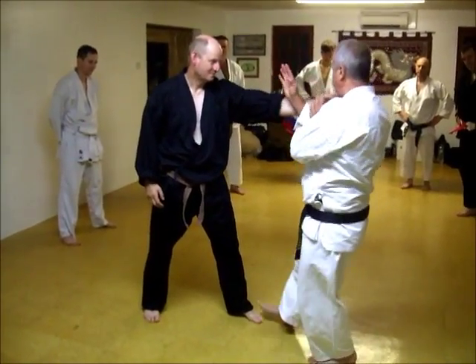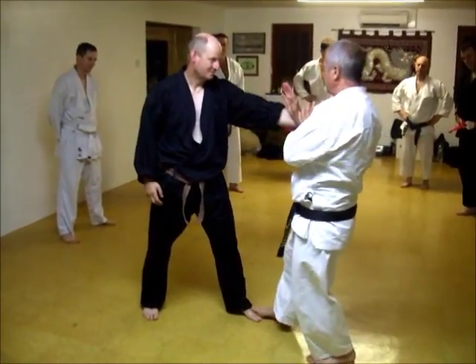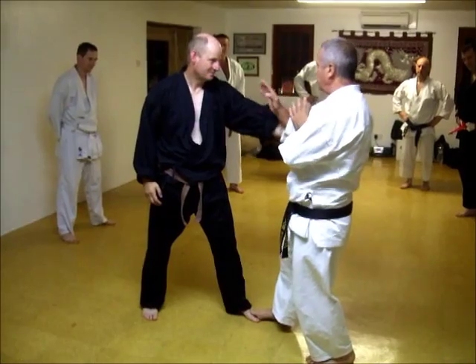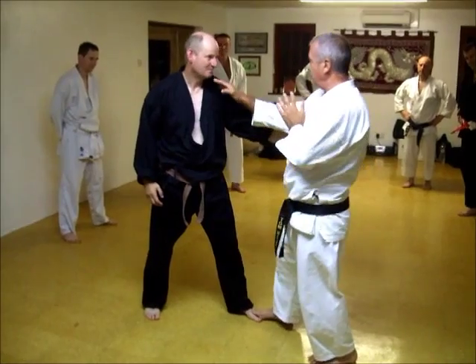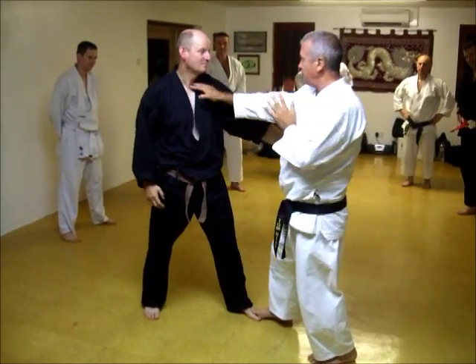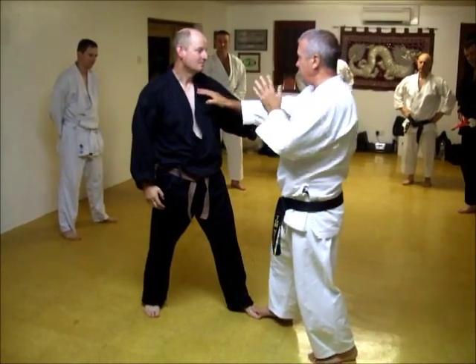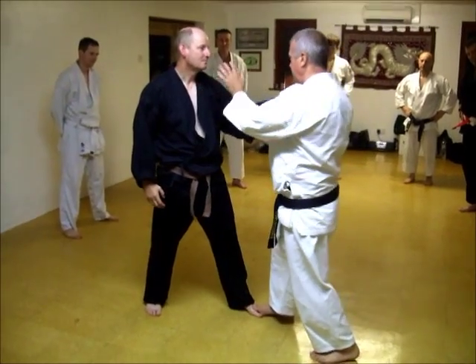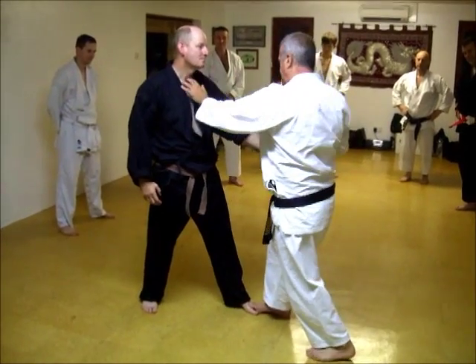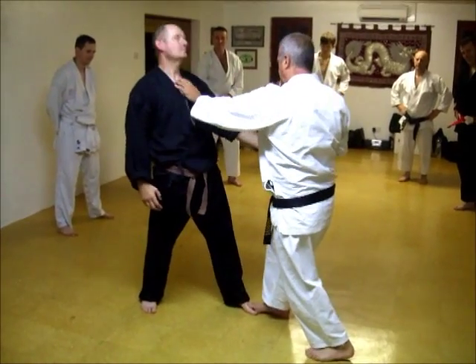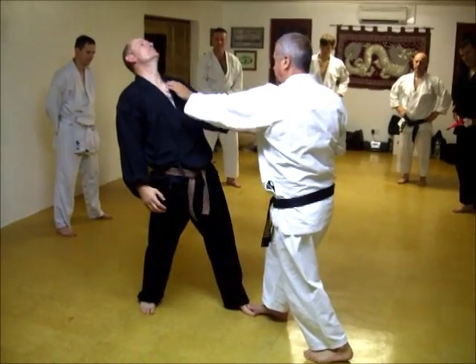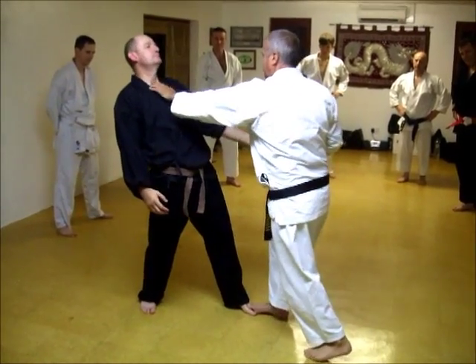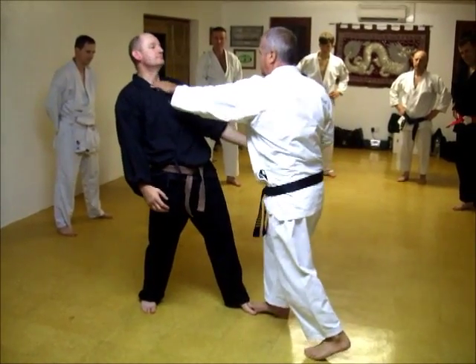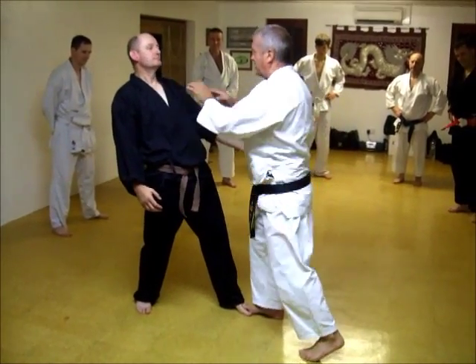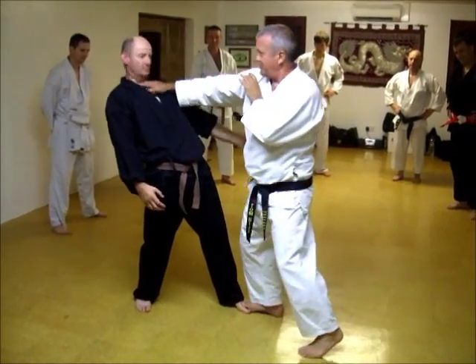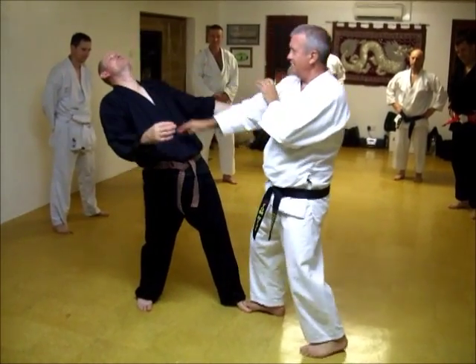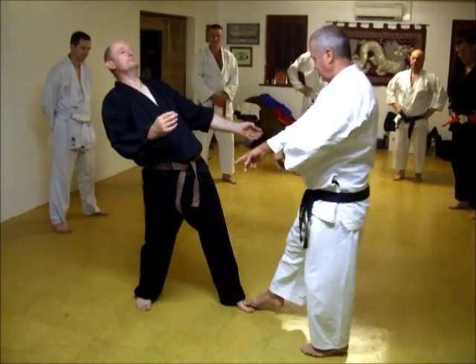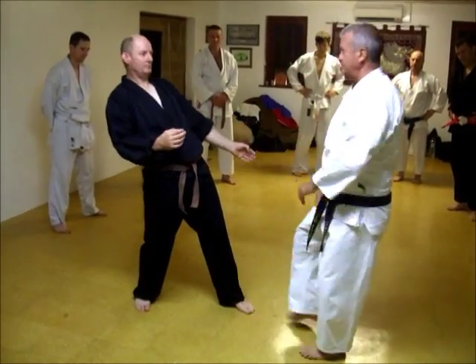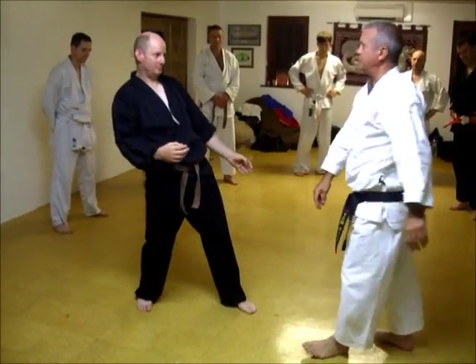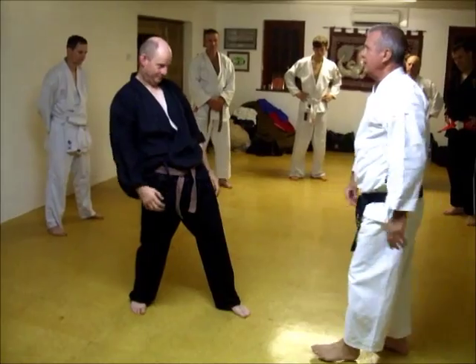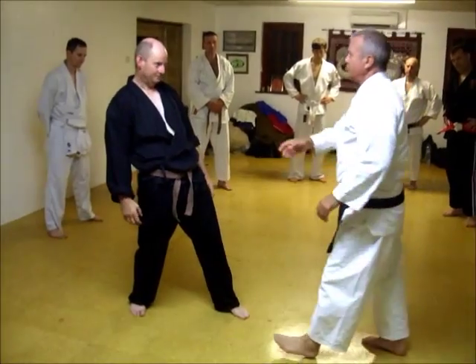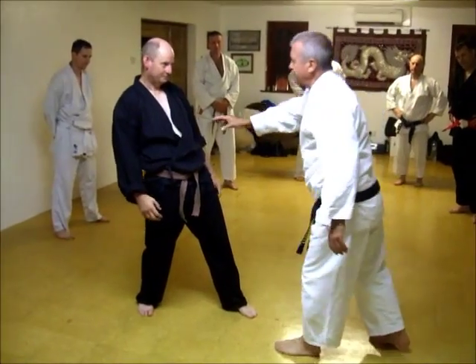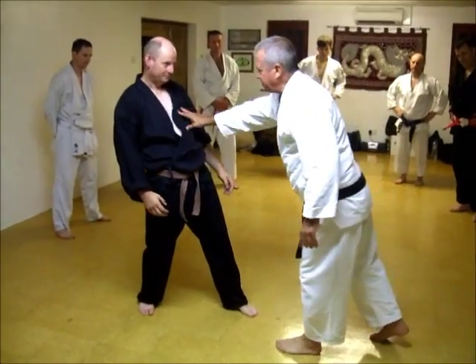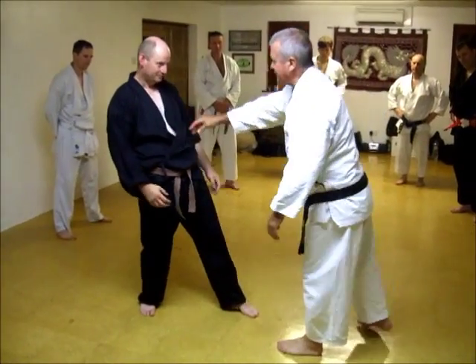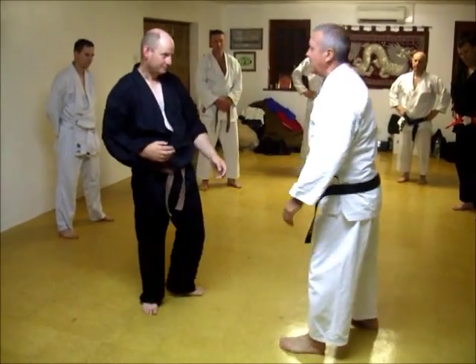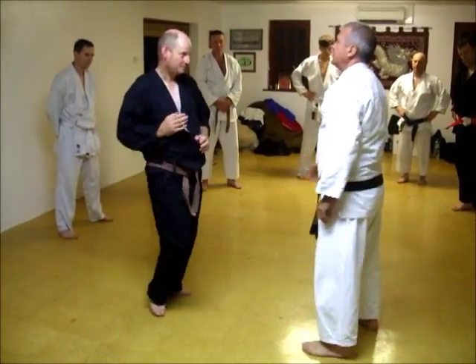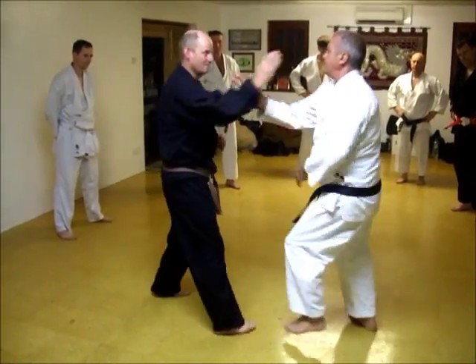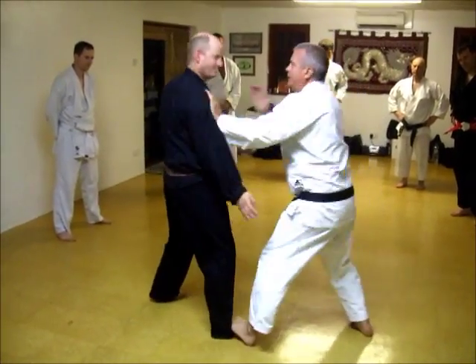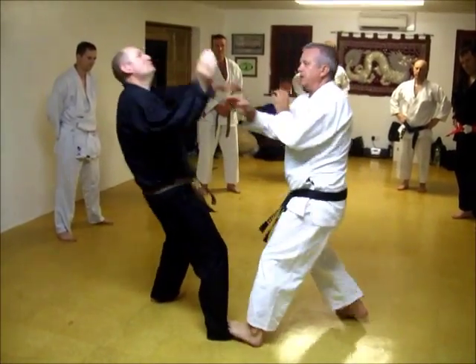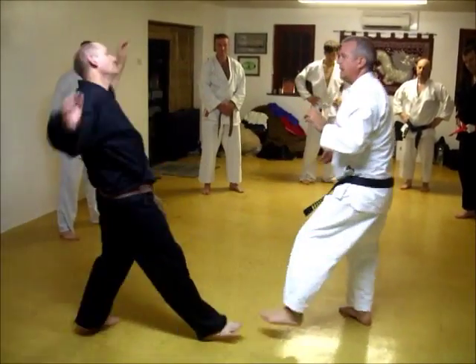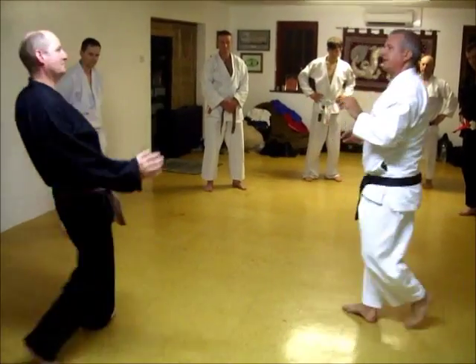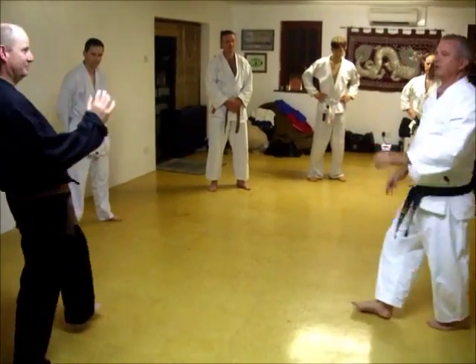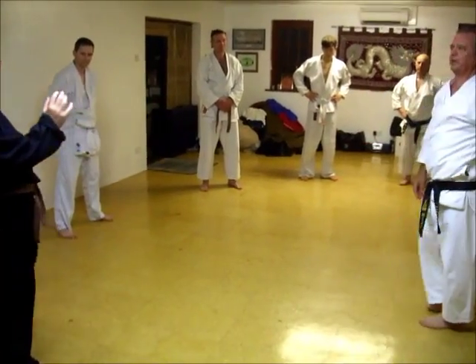One, two, three, four. These are sternal notch strikes. I'm just going to tap his chest this time. You need to be back — please slow to speed.